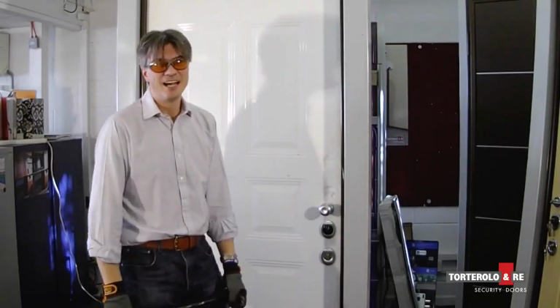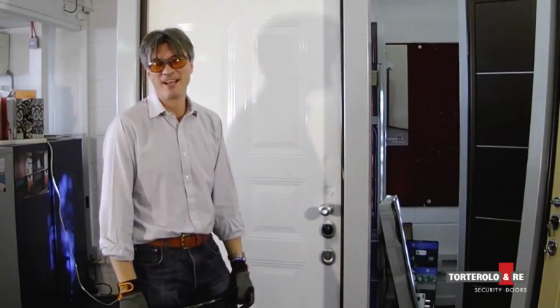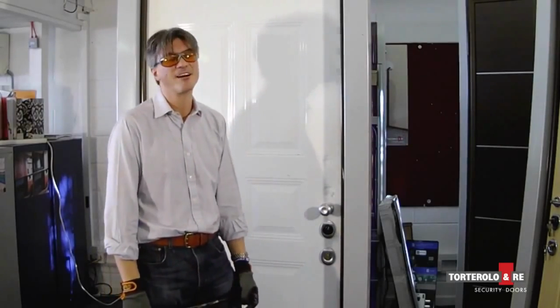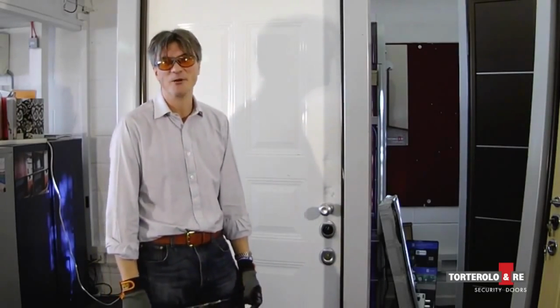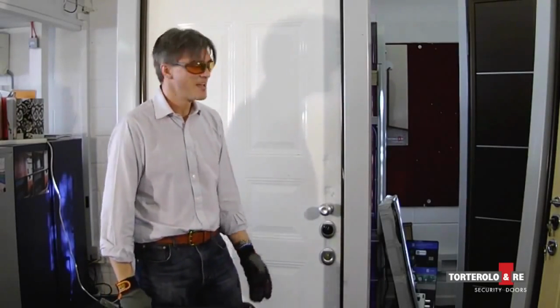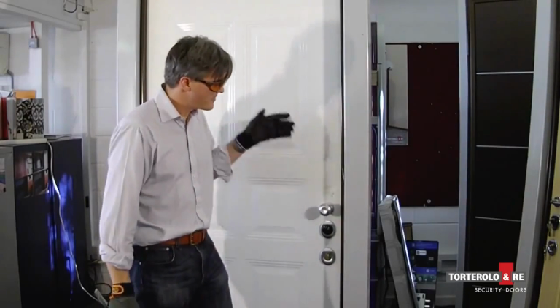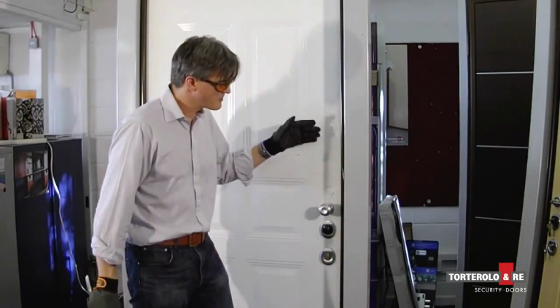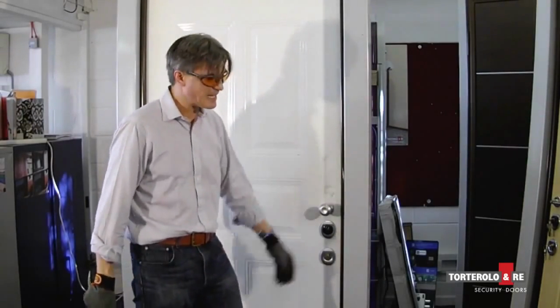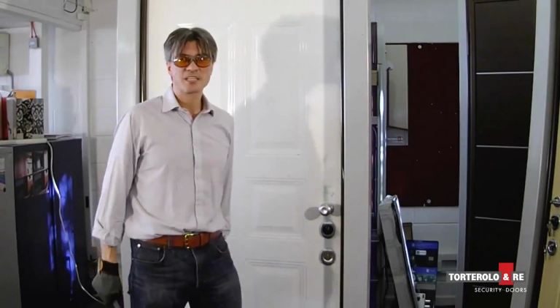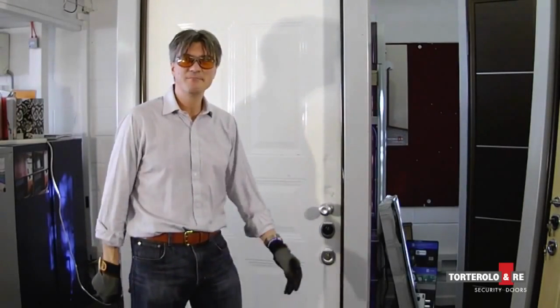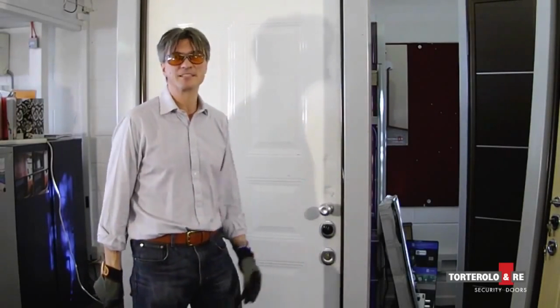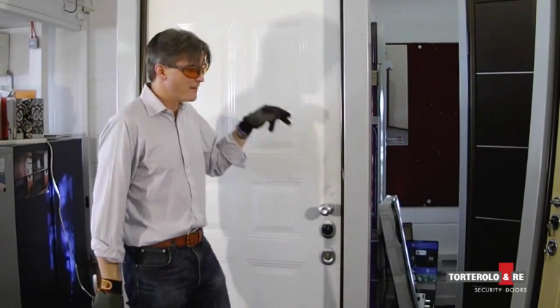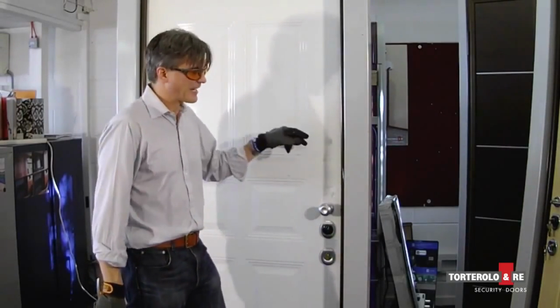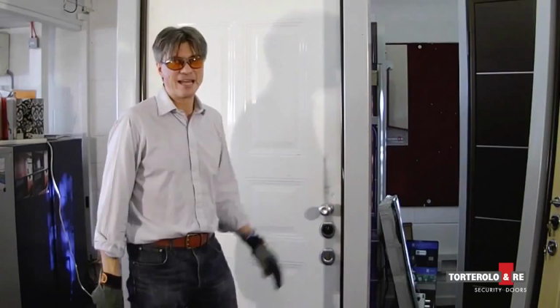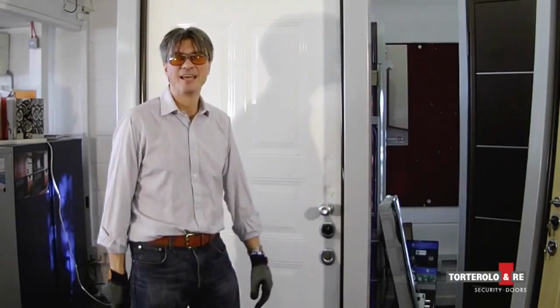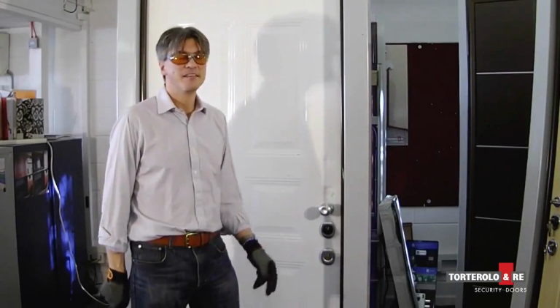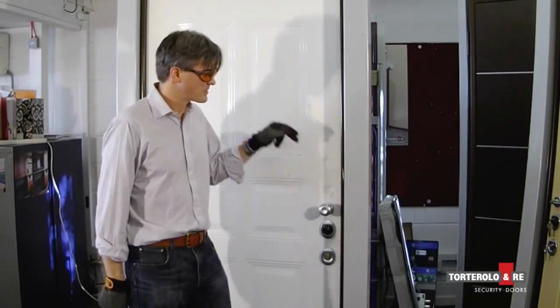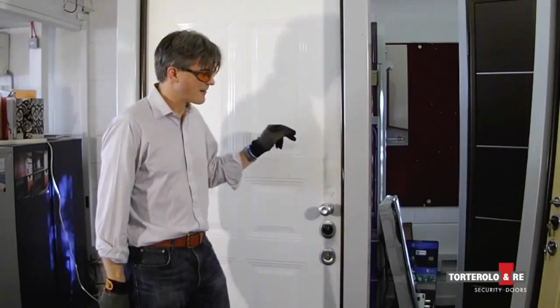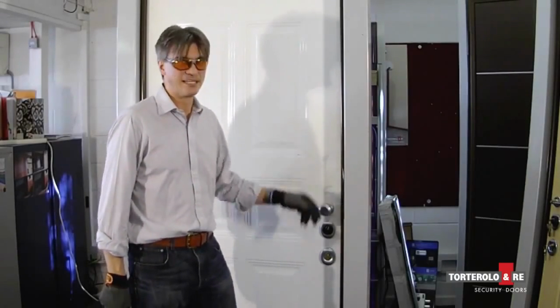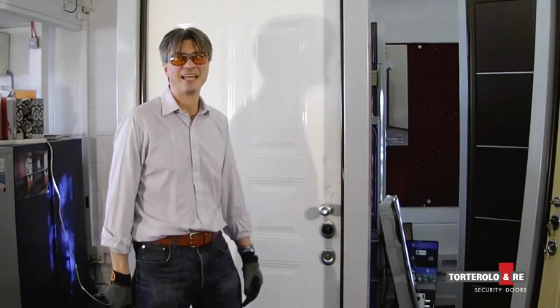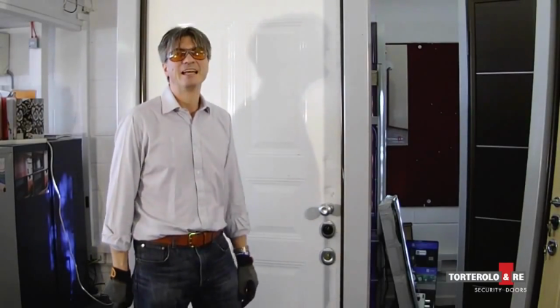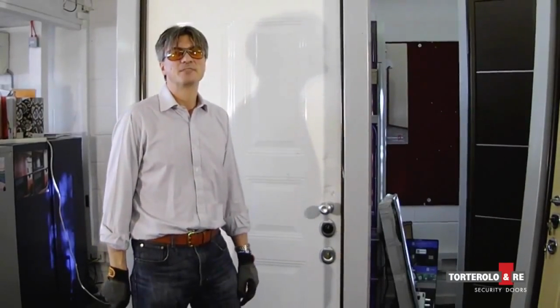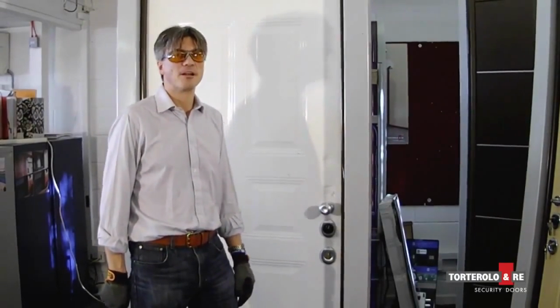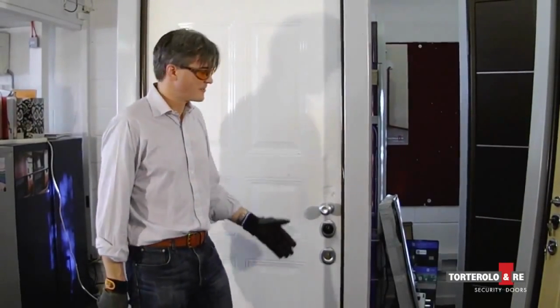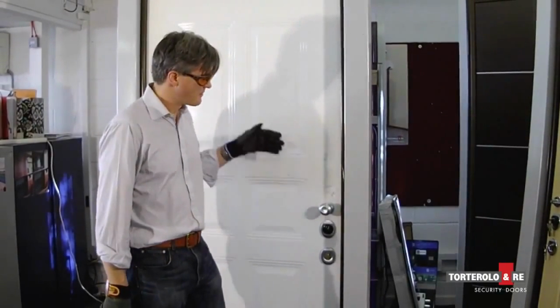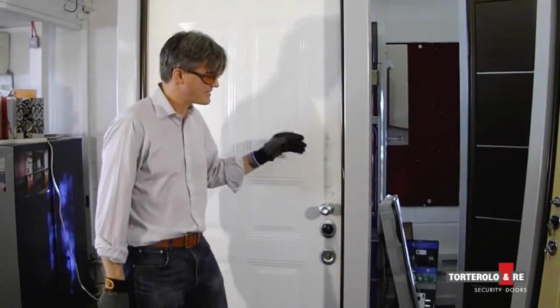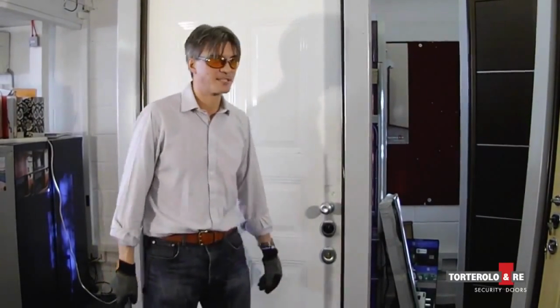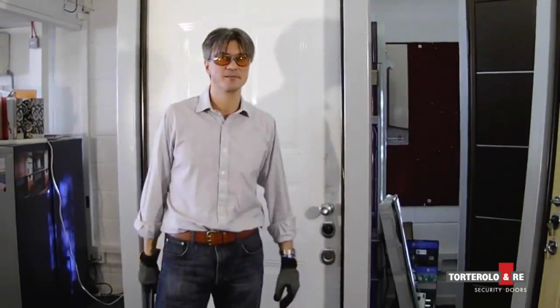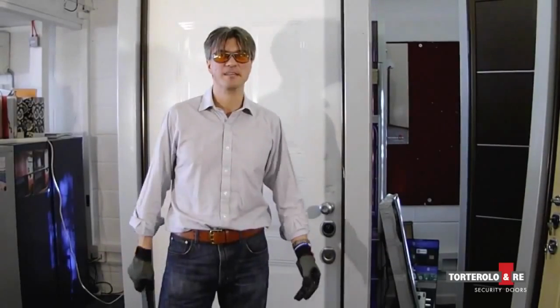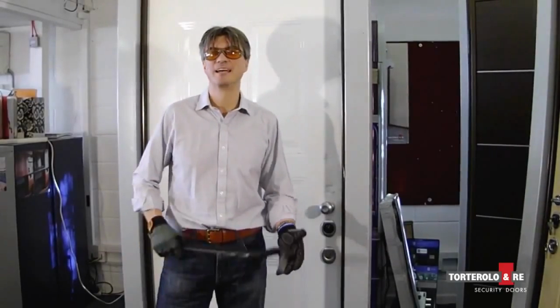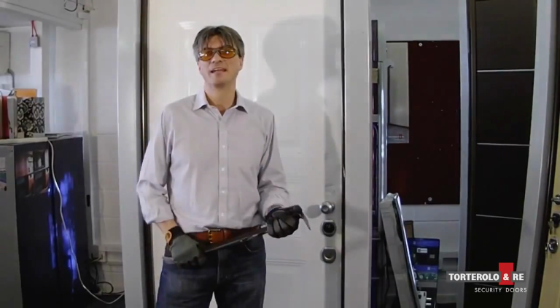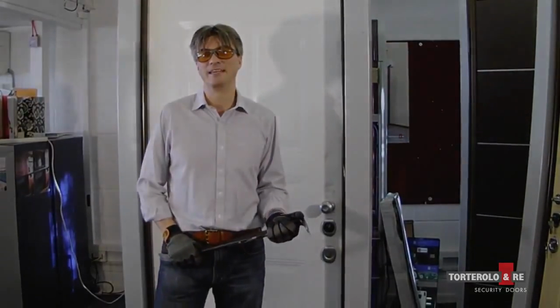I can't do any more, but this will withstand 20 minutes of attack like that. These doors are guaranteed. Tortorolo Amre doors from Kensington Security Doors and Windows. Thank you.